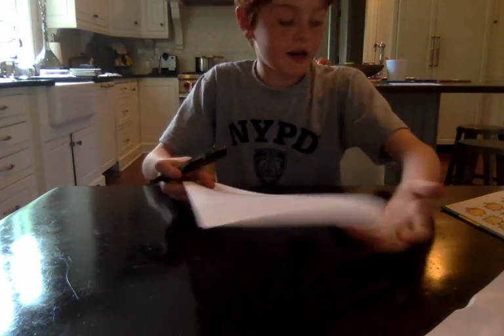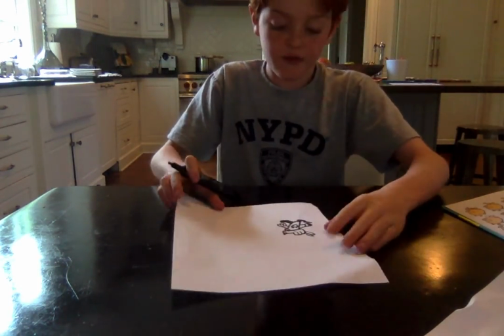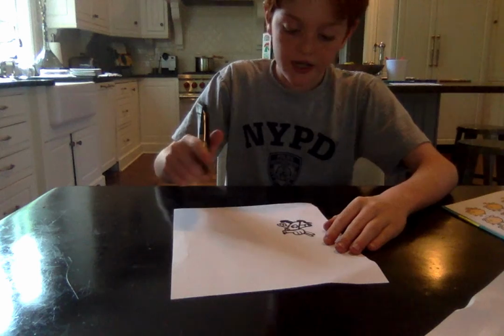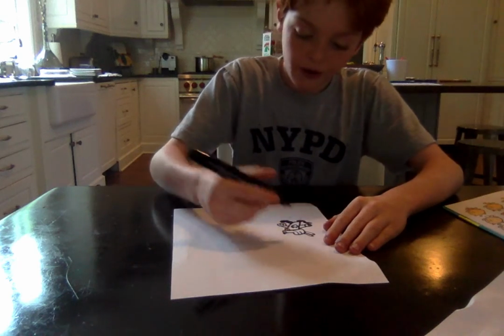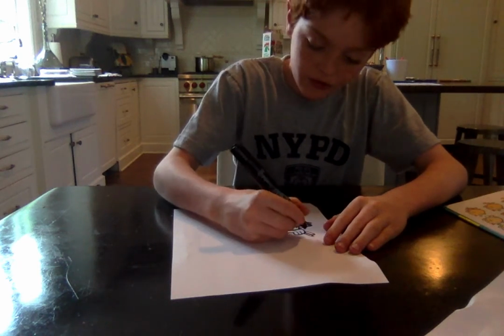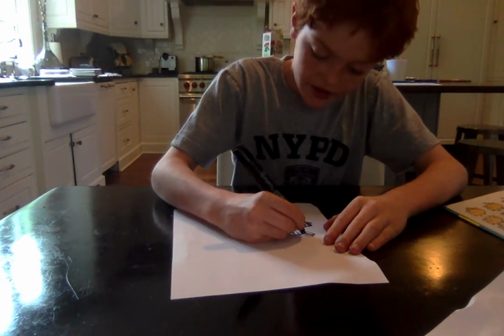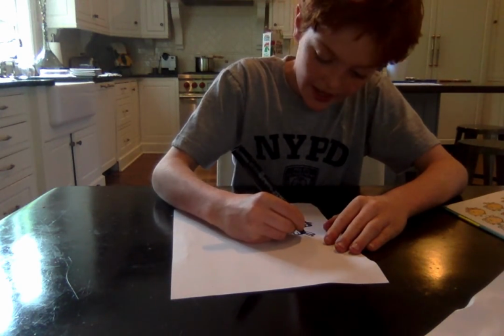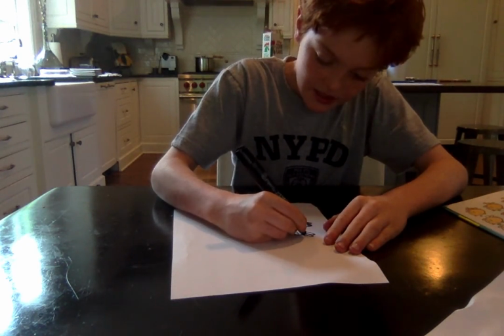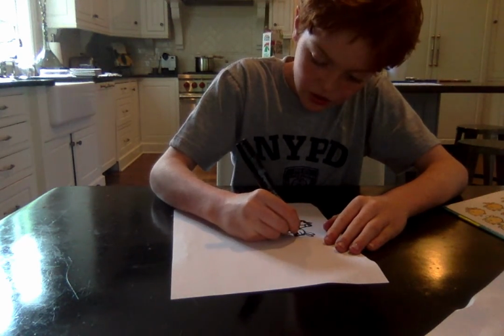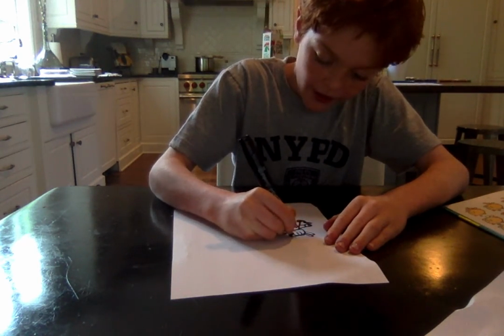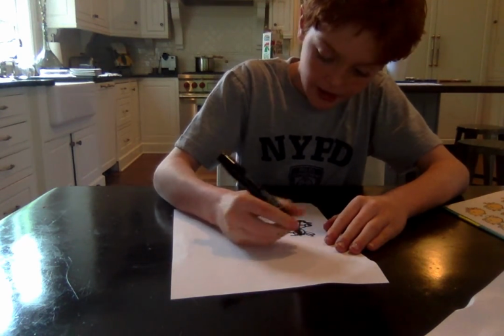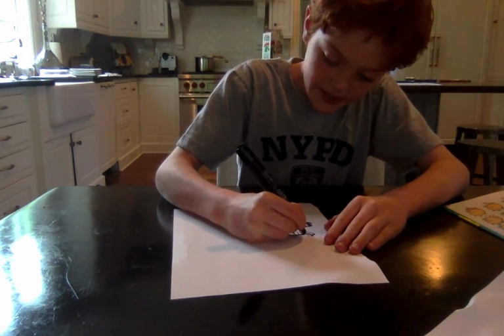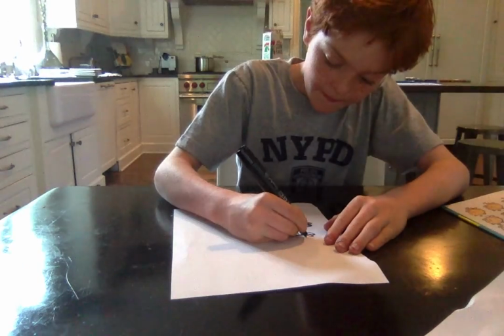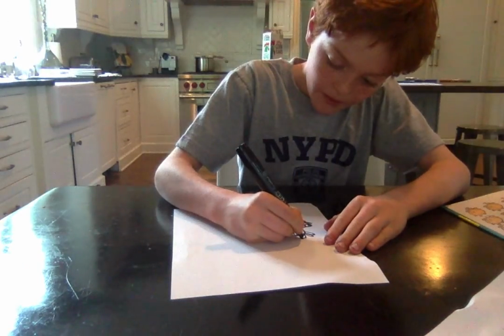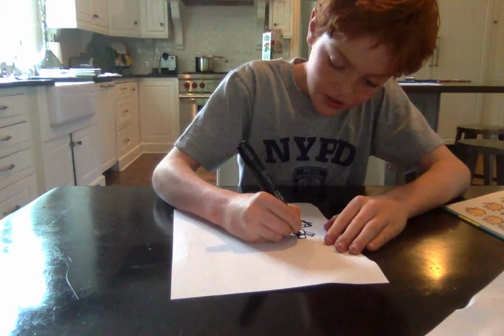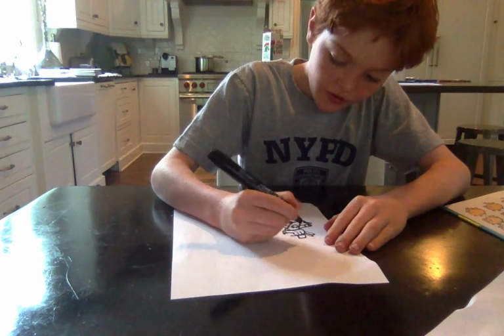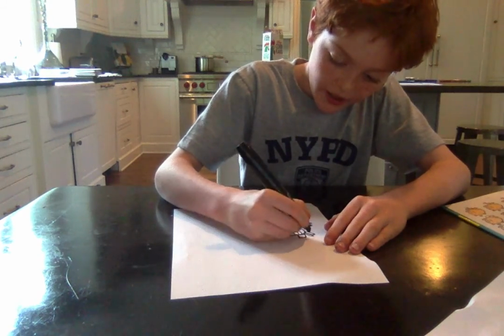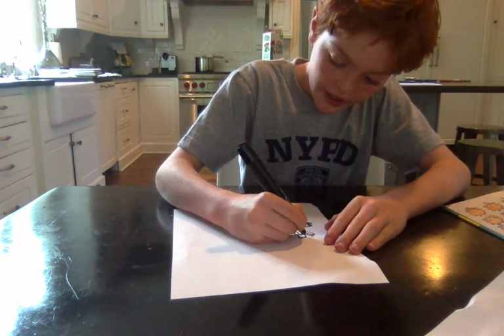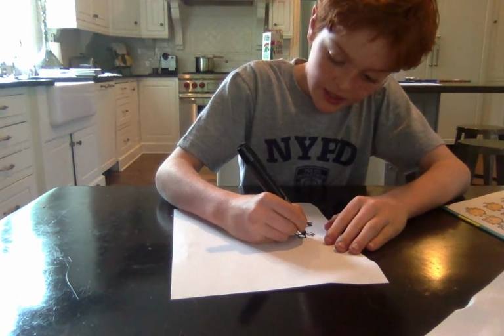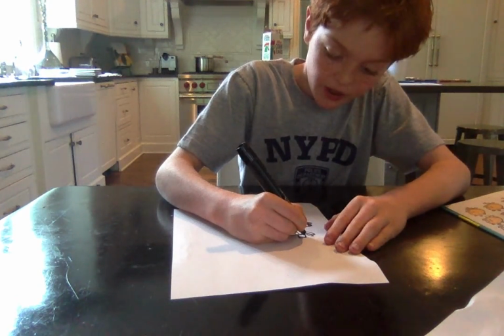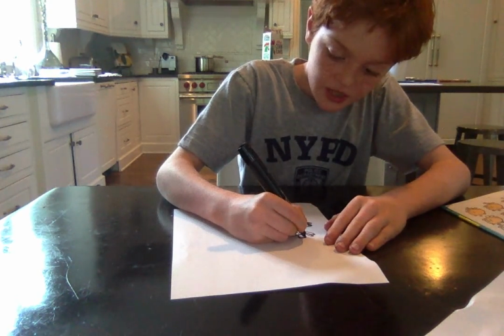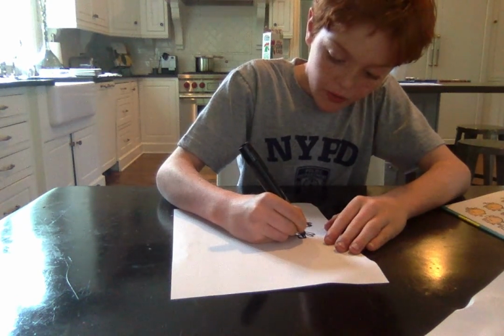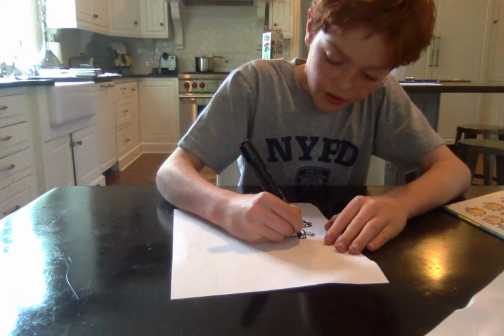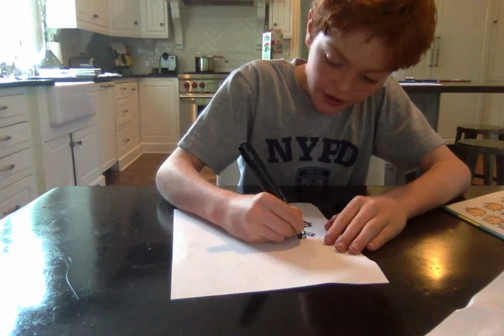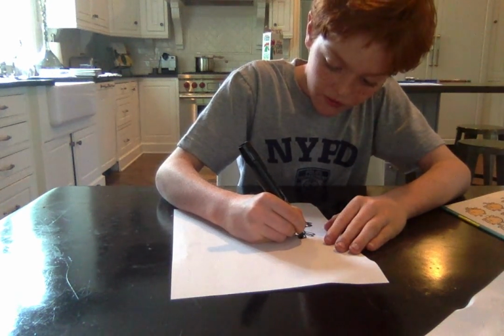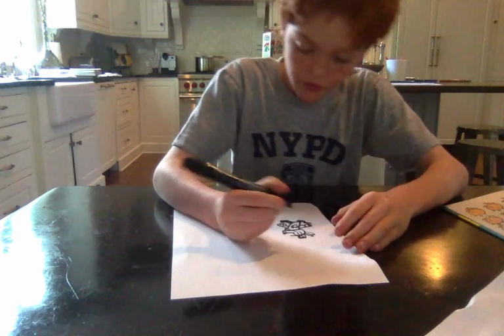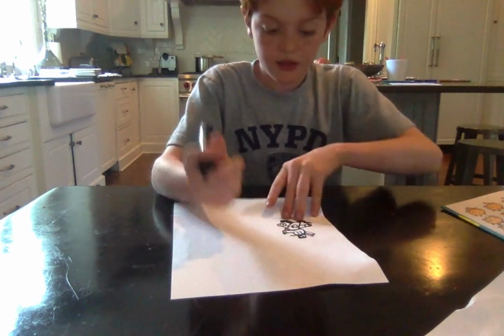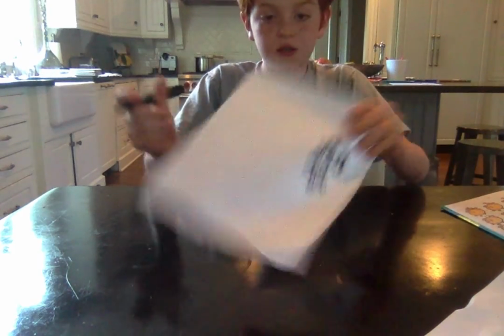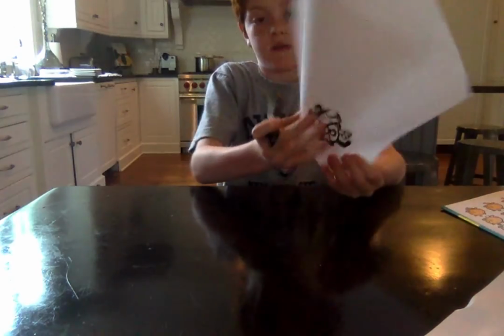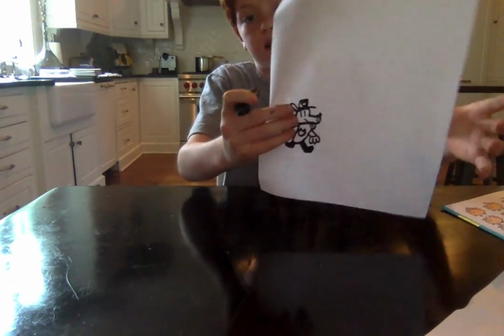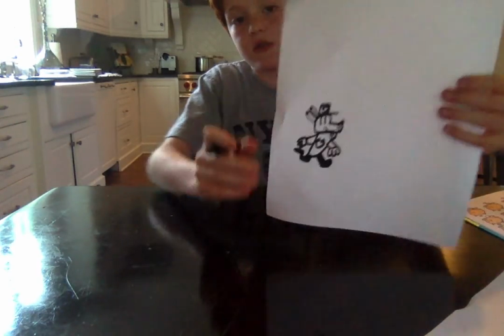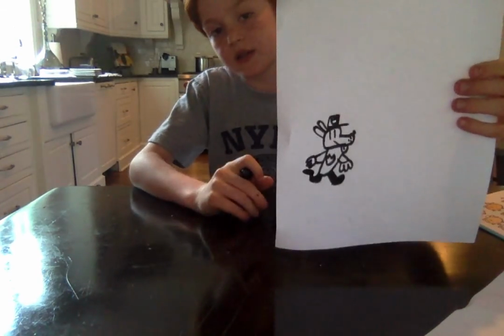Next, for the last part, we will draw his hat. Just draw a line on top of his head, a box over the line, and inside the box we will draw a U with two spikes.